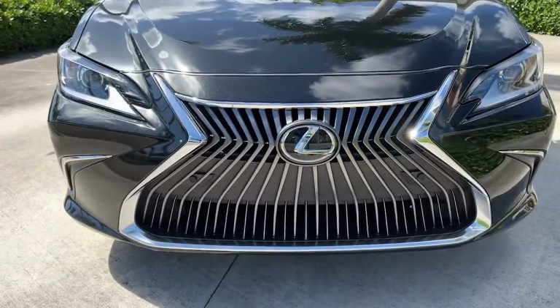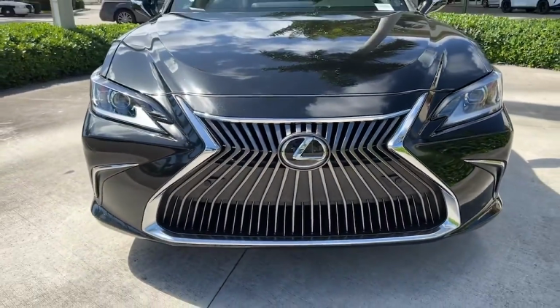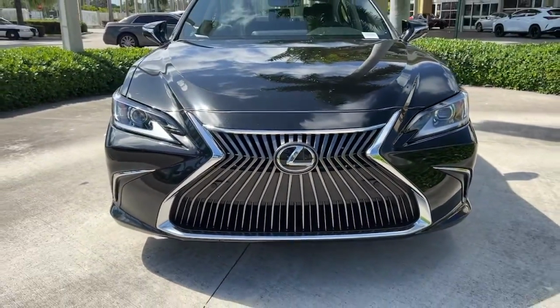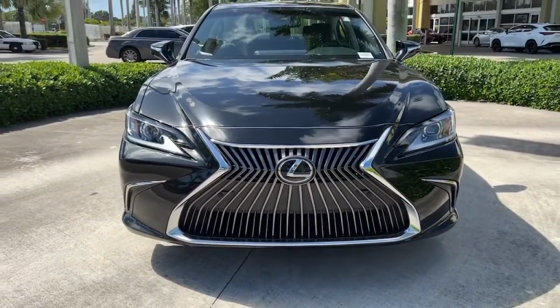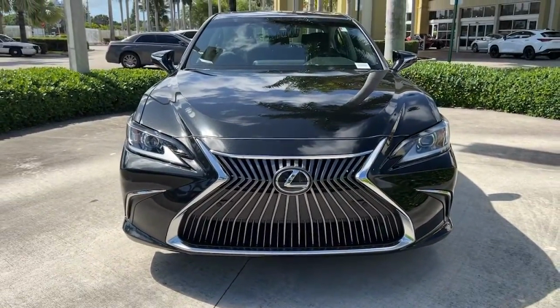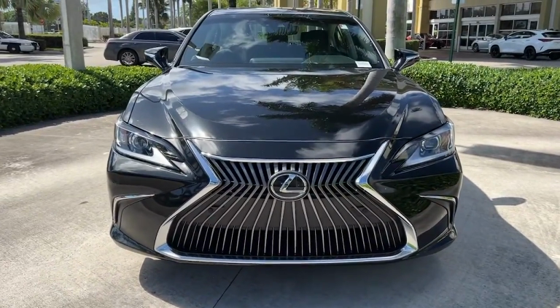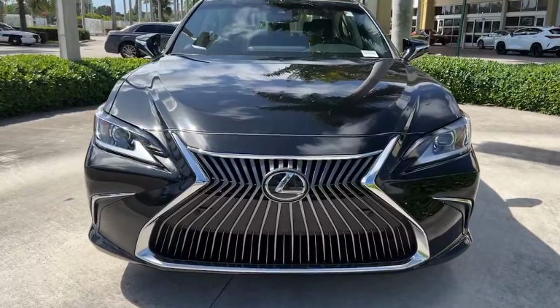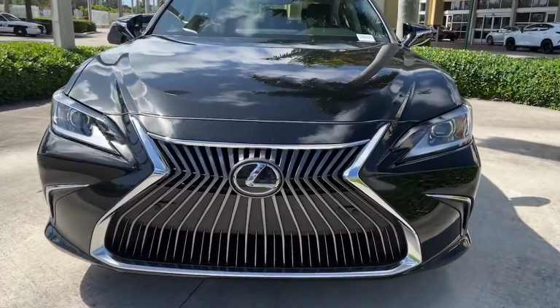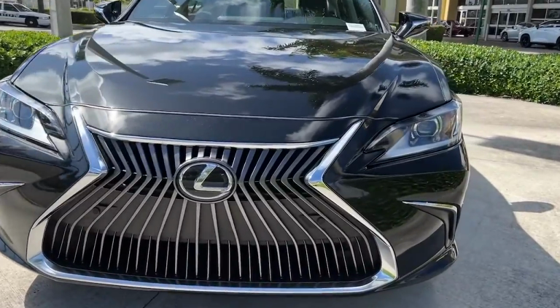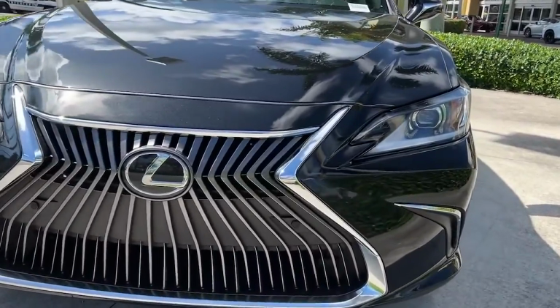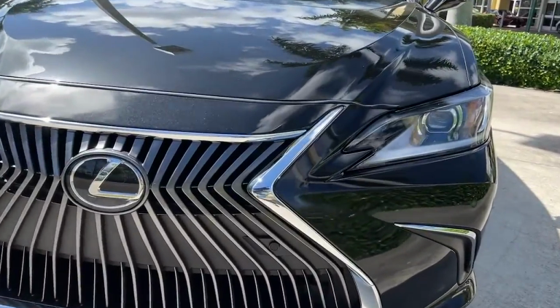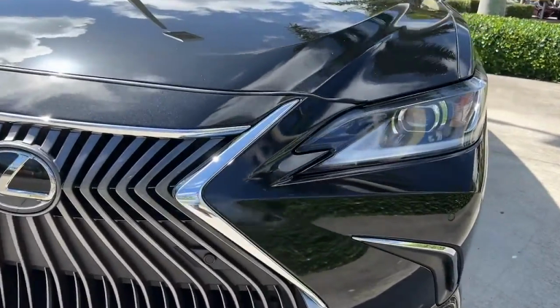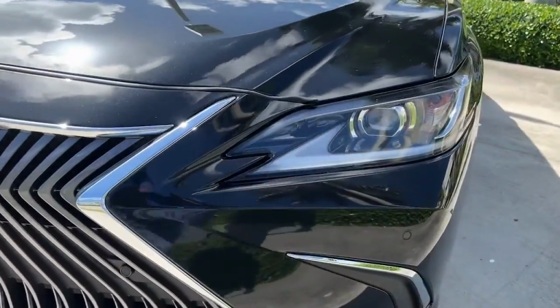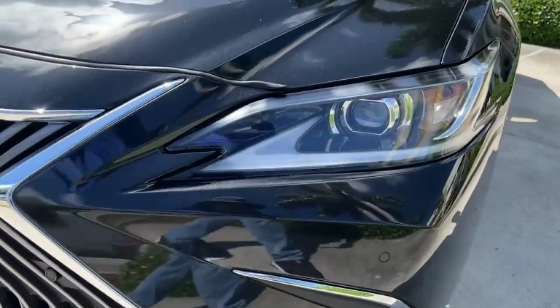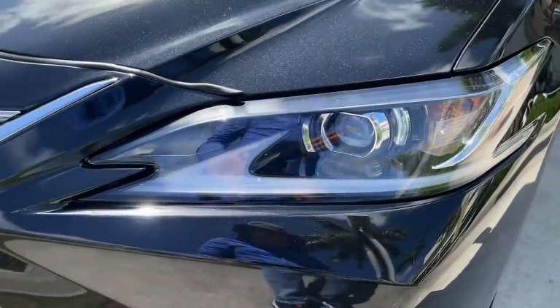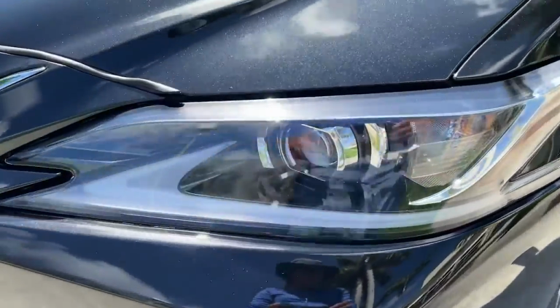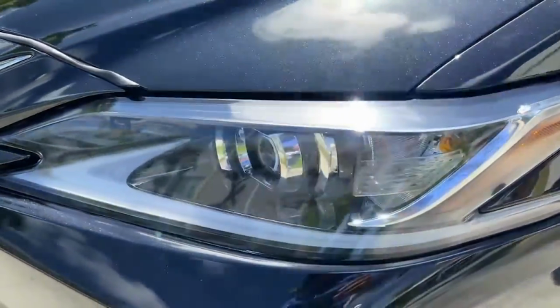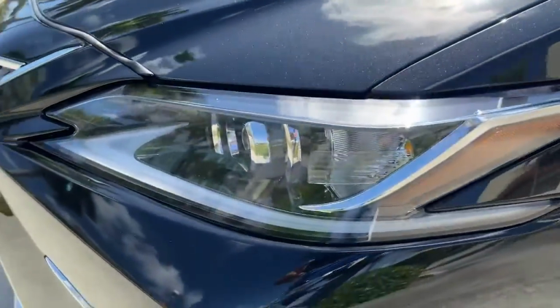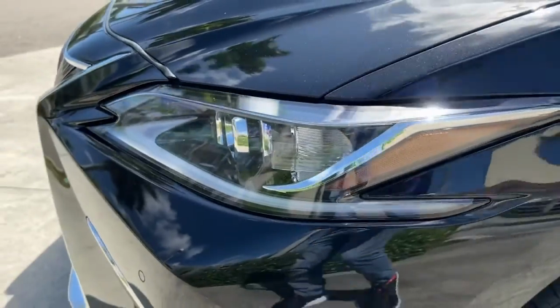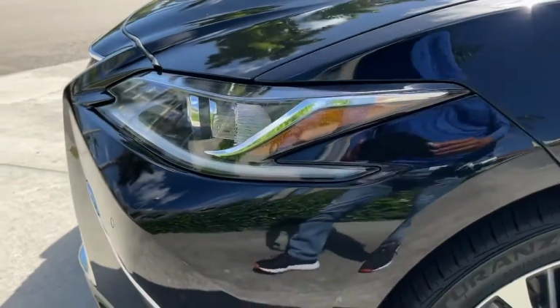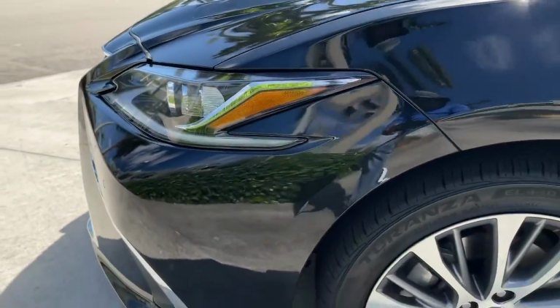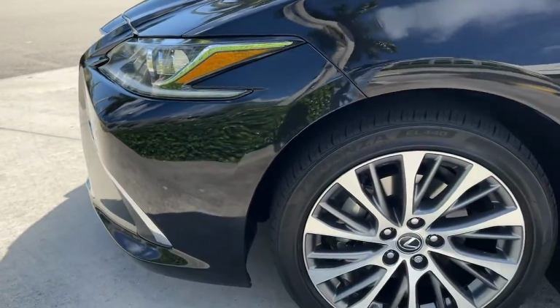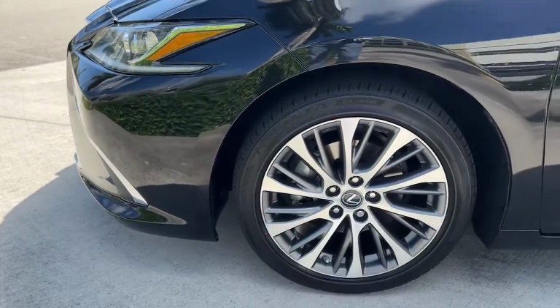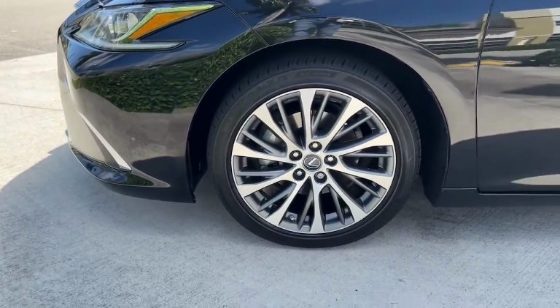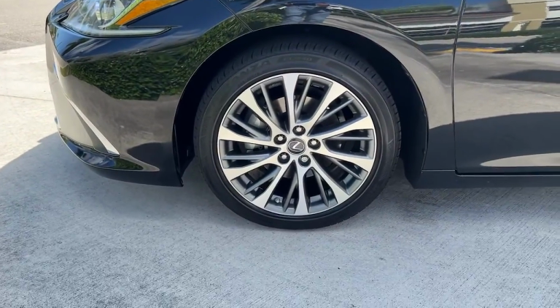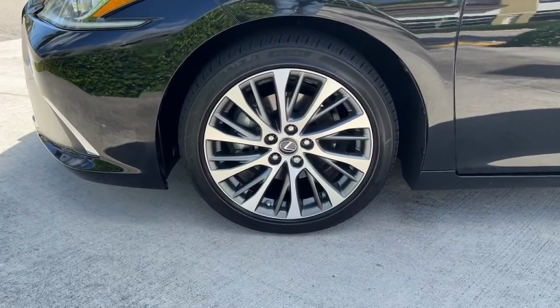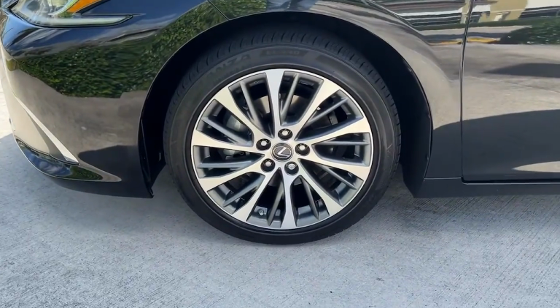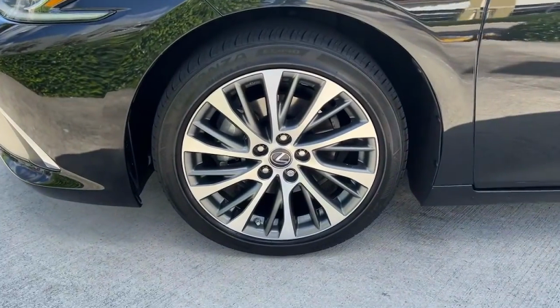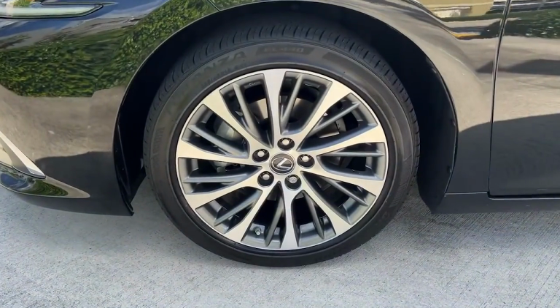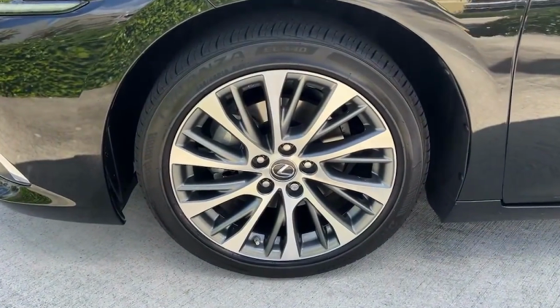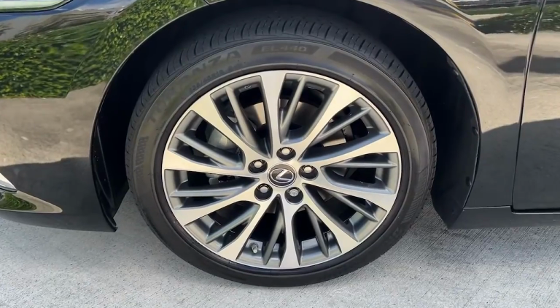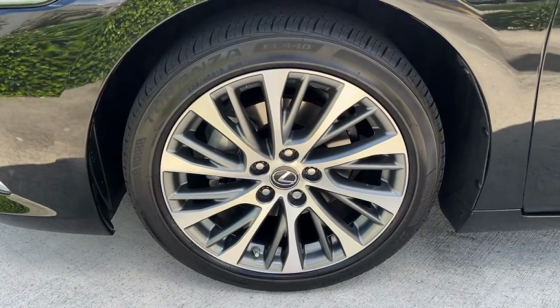Navigation system. Keyless entry. Sunroof and moonroof. Electronic stability control. Rain sensing wipers. Trip computer. Power windows. Bucket seats. Four-wheel disc brakes. Power steering.